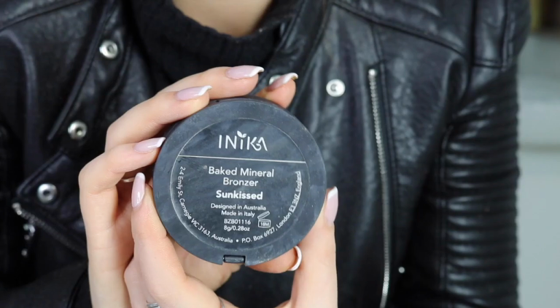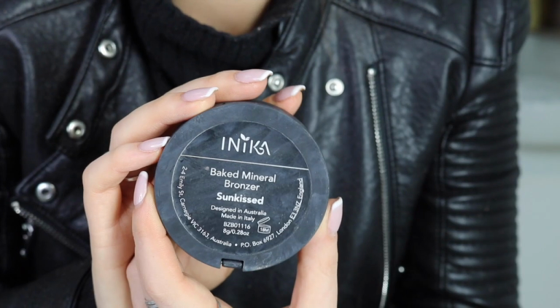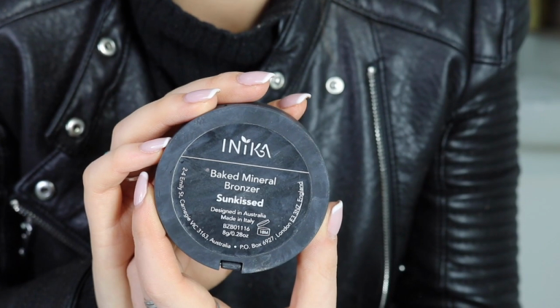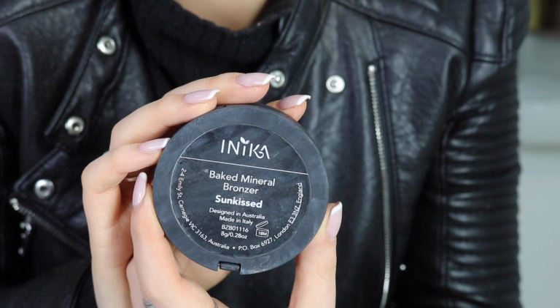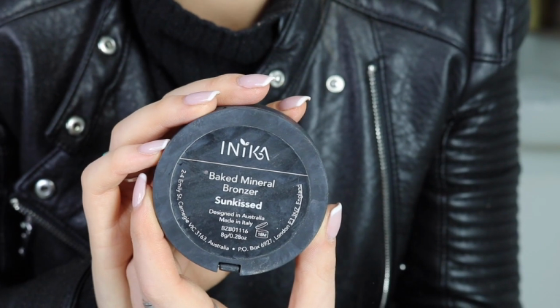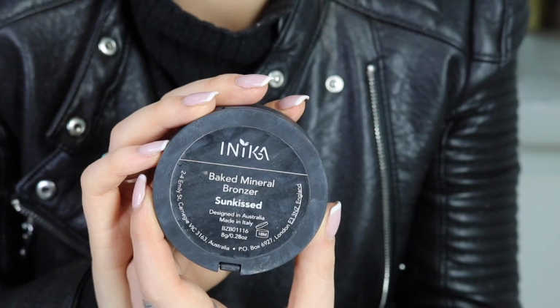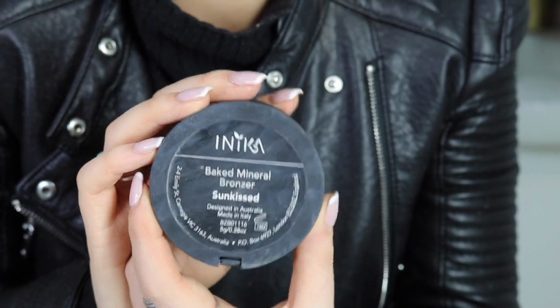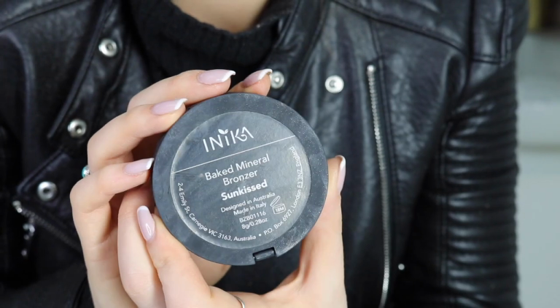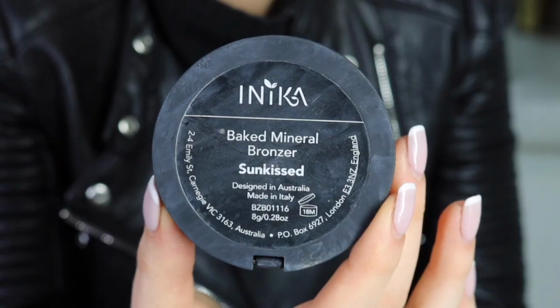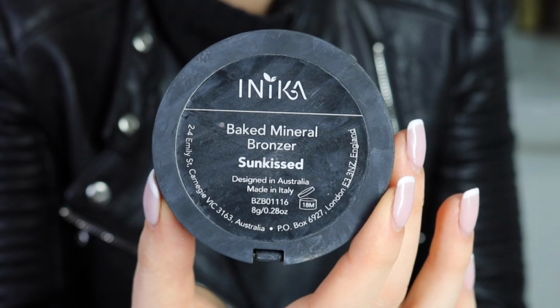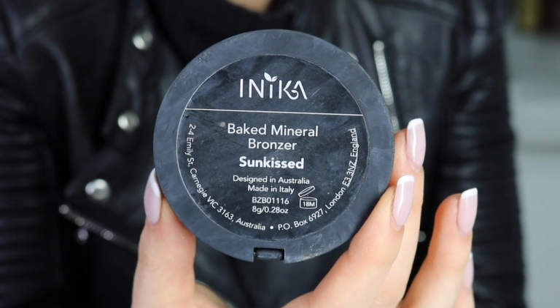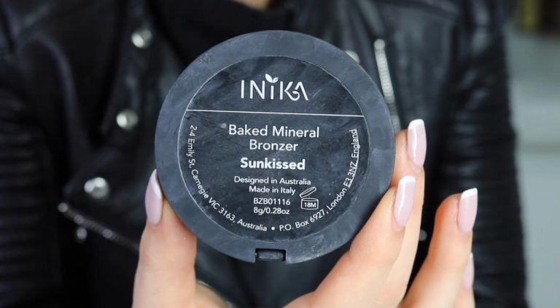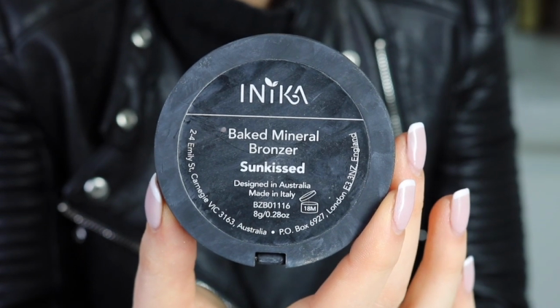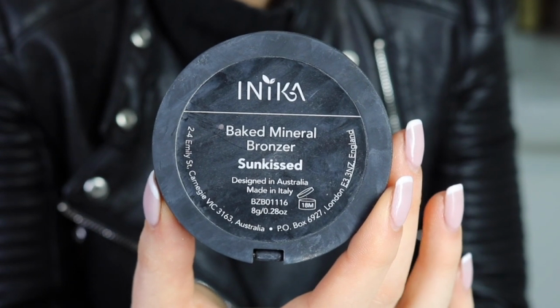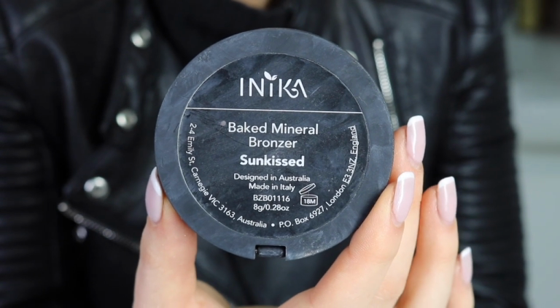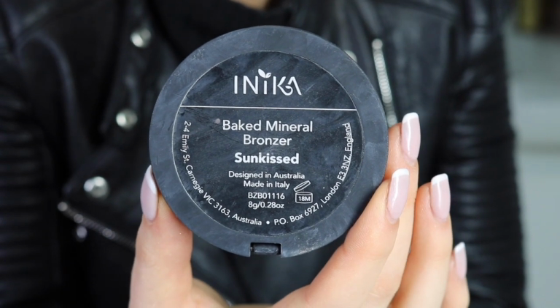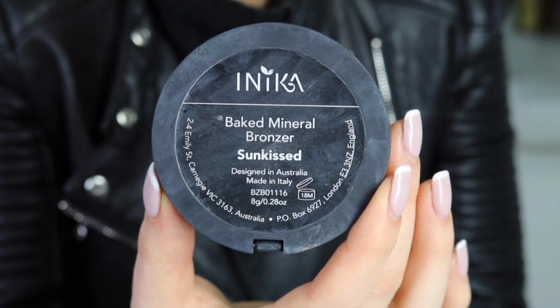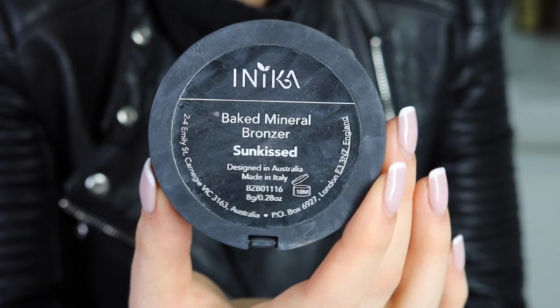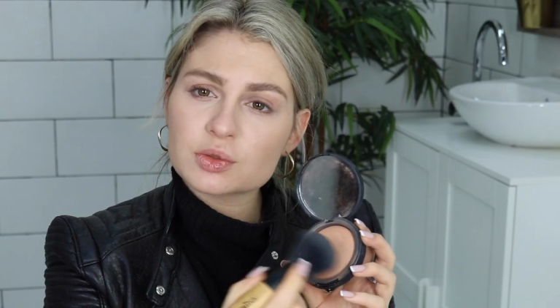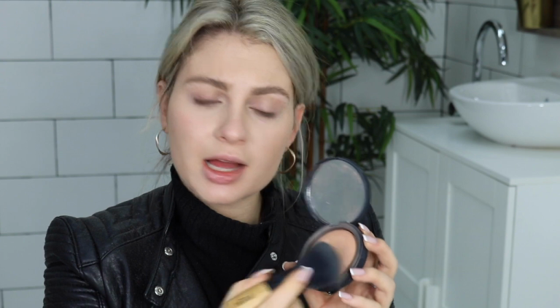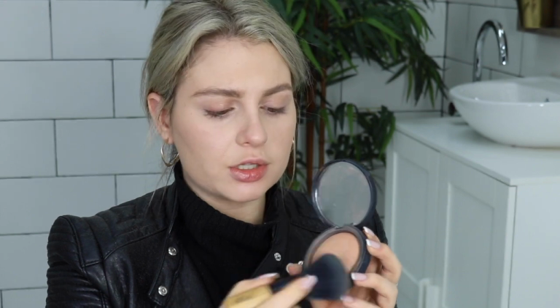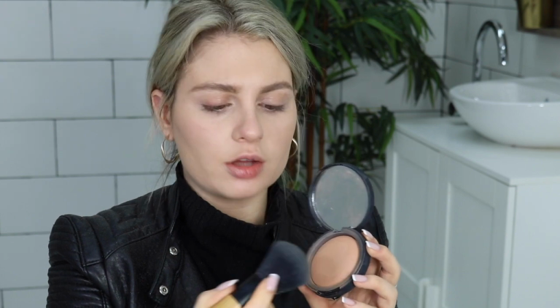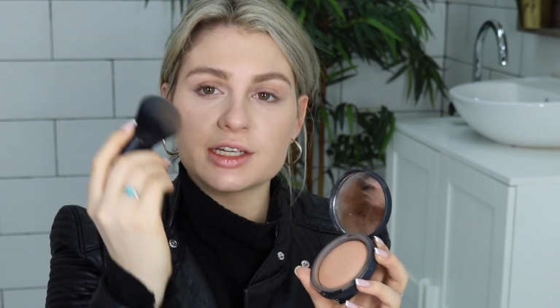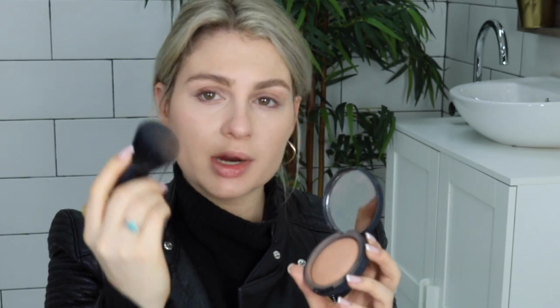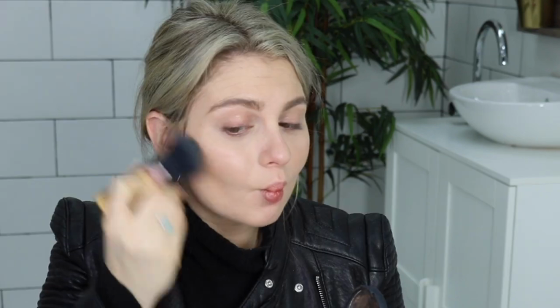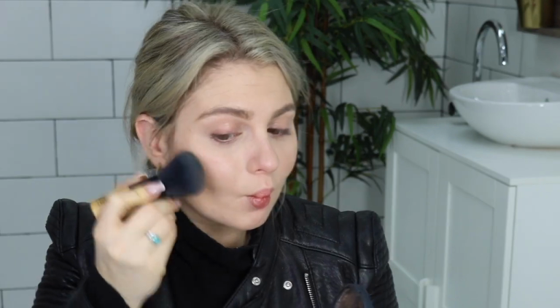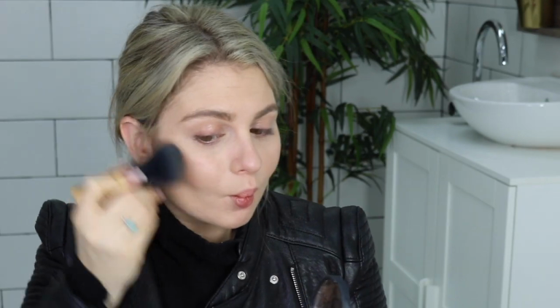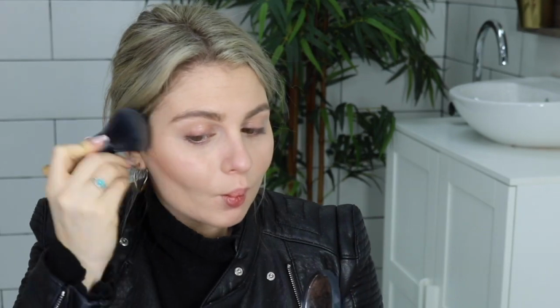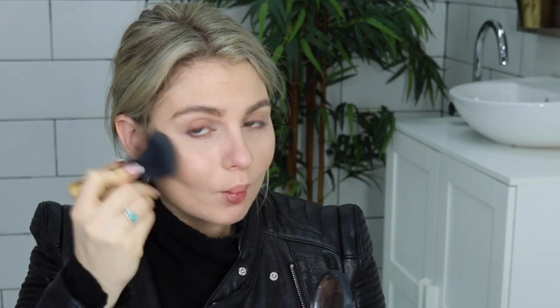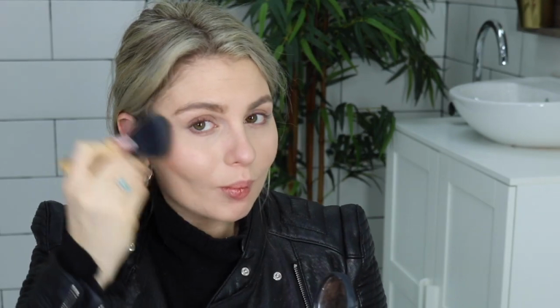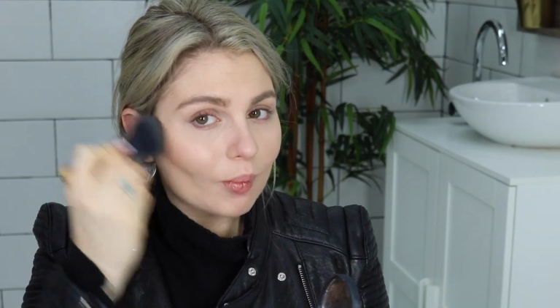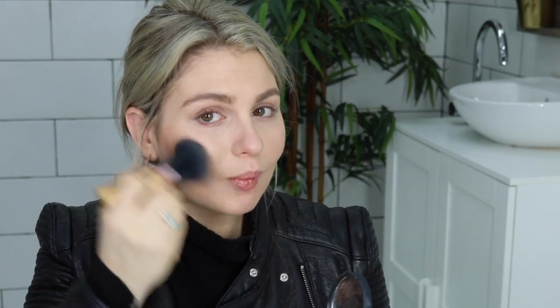Taking your kabuki brush, we're going to also be applying our bronzer with this one. So taking your baked mineral bronzer, you just want to apply it on the edge of the brush to really get into the hollows of the cheekbones and the temples.